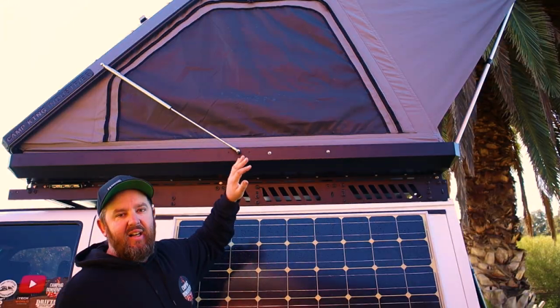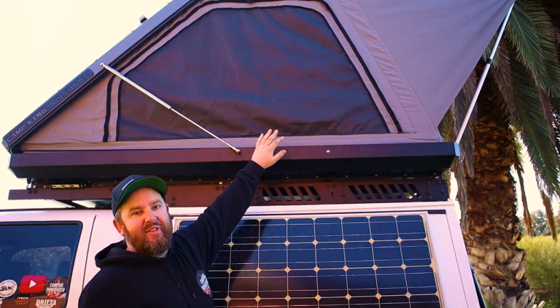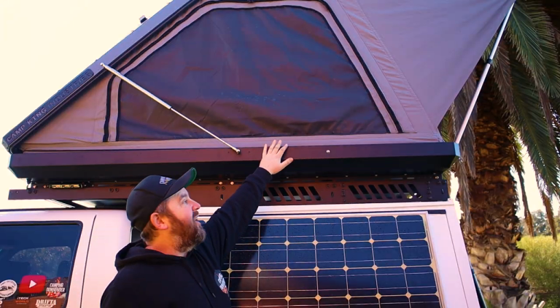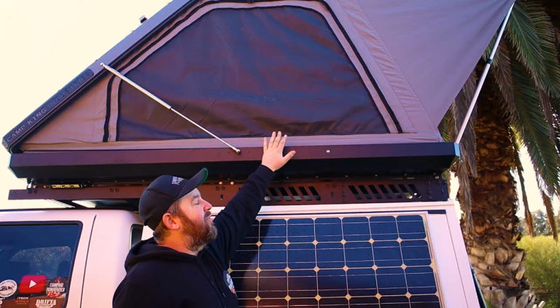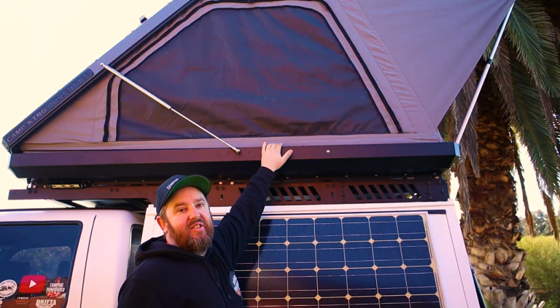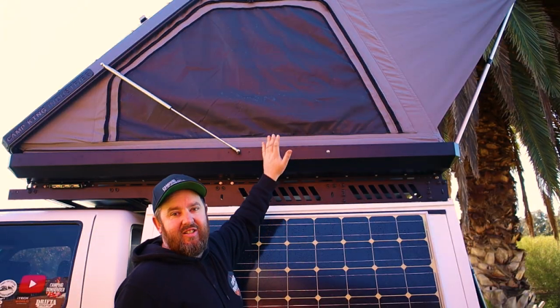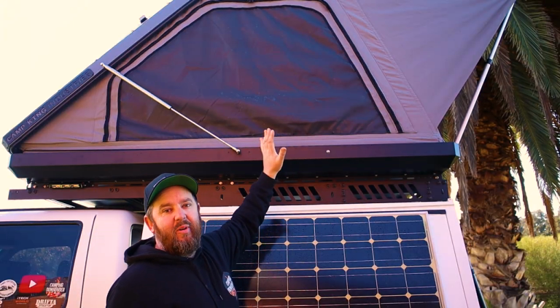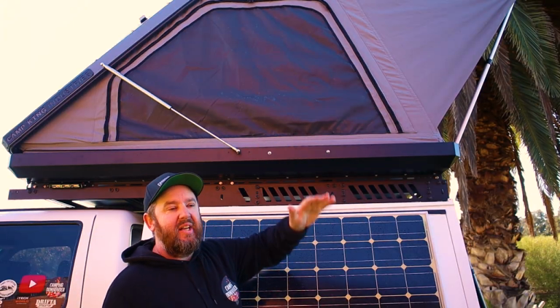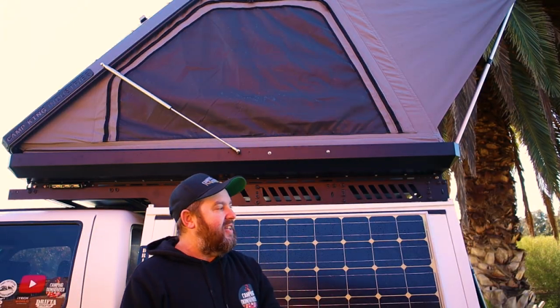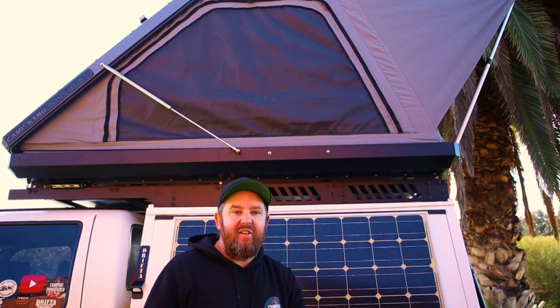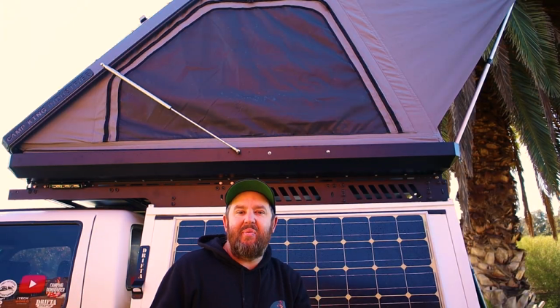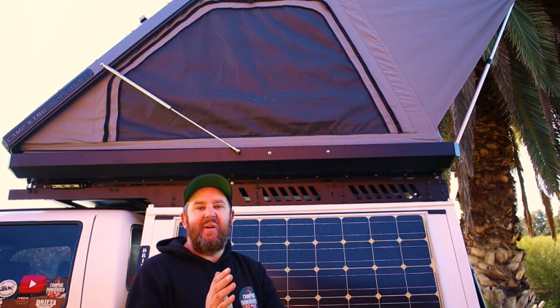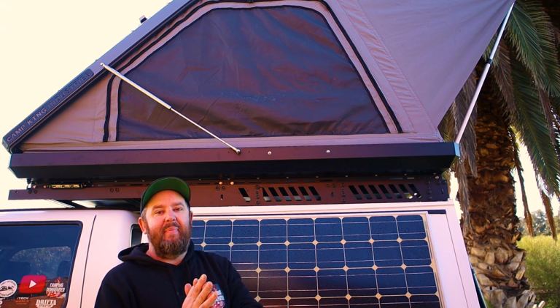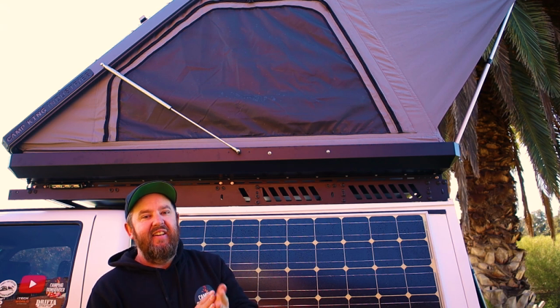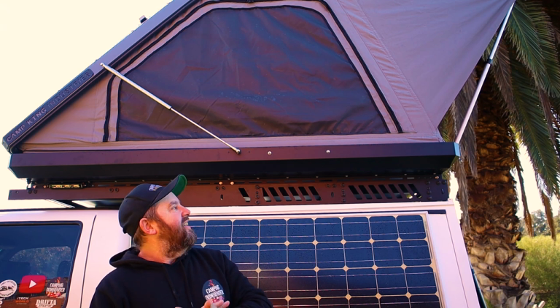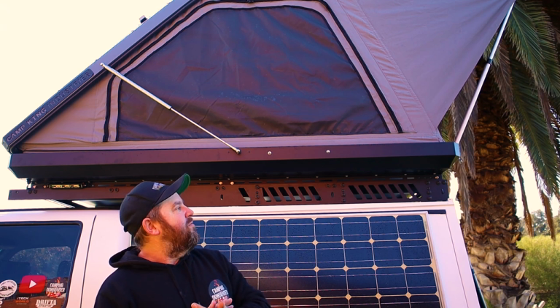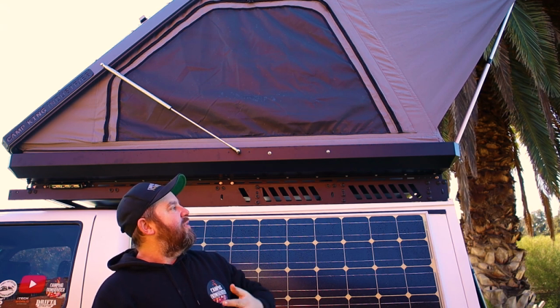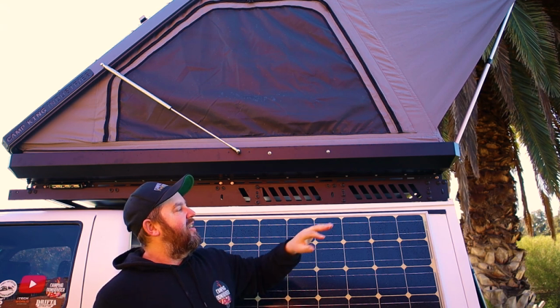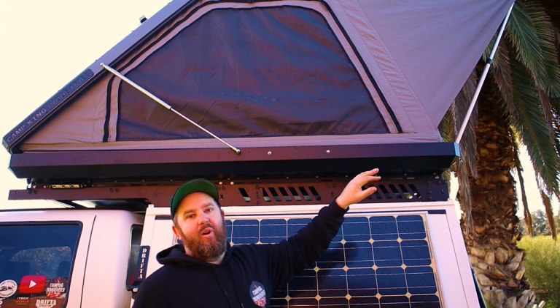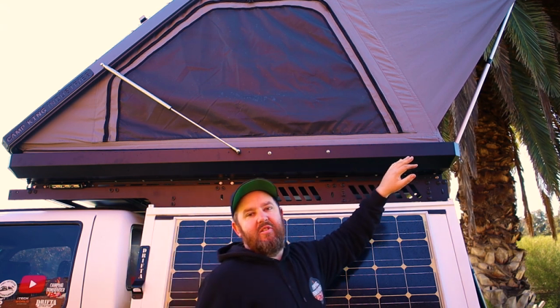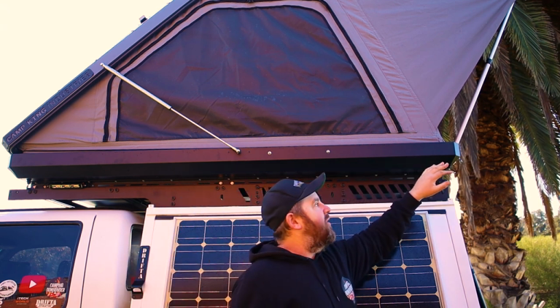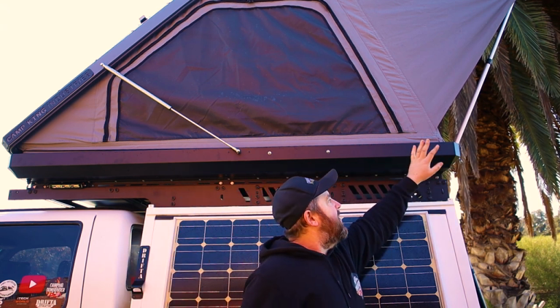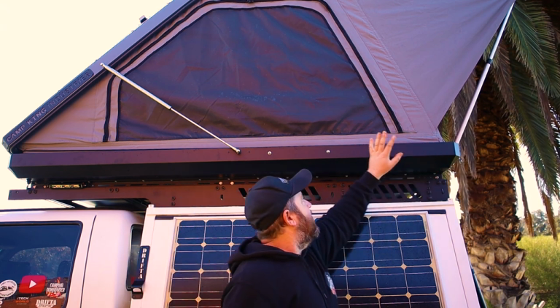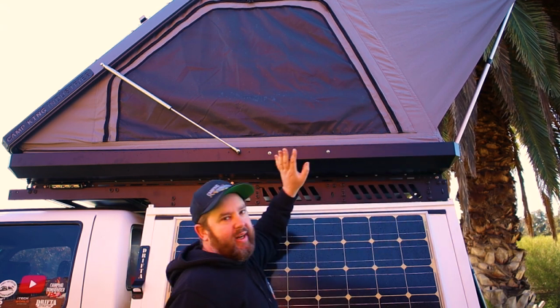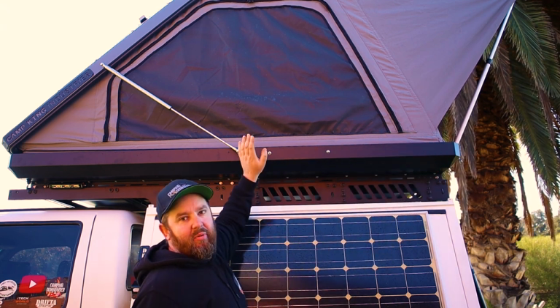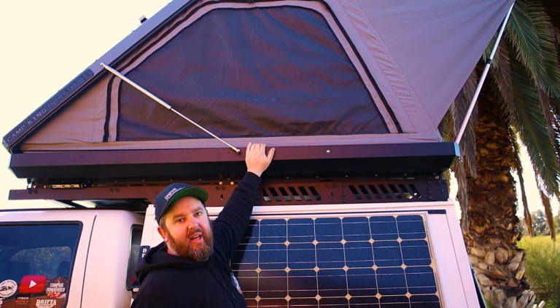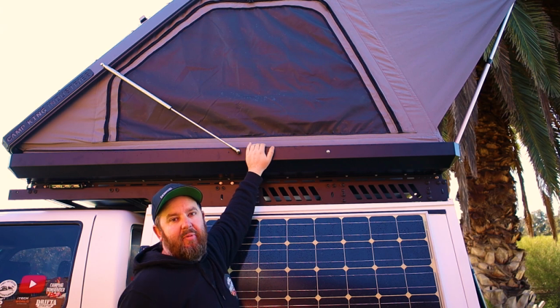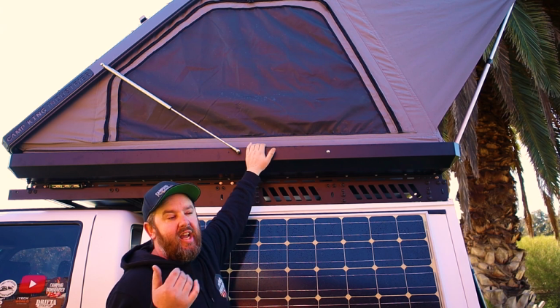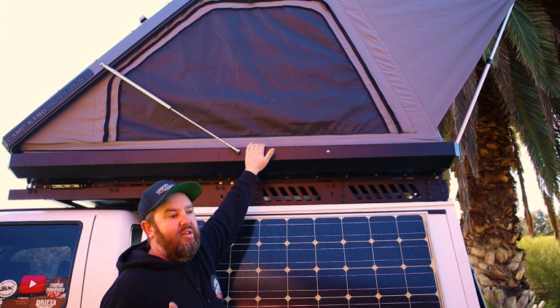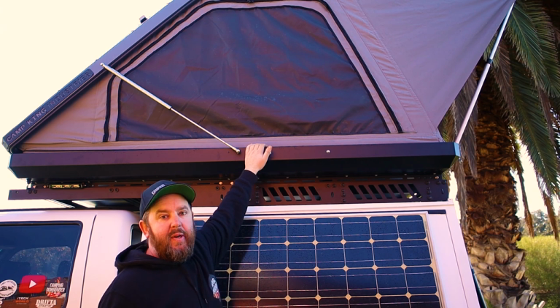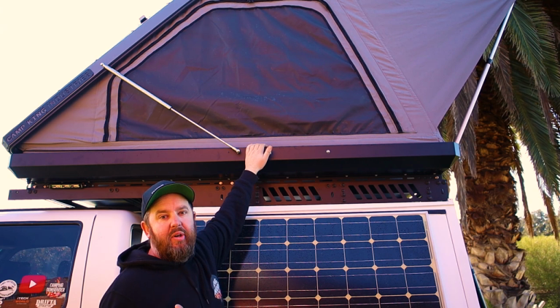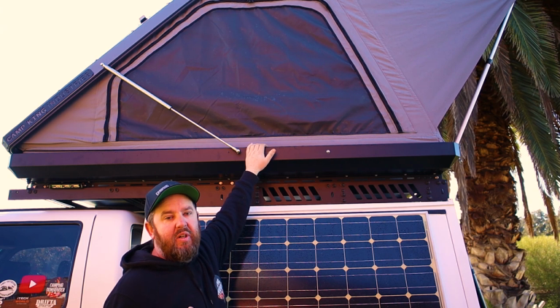I was so excited to get on the roof last night — I slept in the rooftop tent in the yard; I couldn't even wait till I went camping. Now hopefully next weekend the awning brackets arrive and I'm going to mount the awning directly to the rooftop tent. I'm getting a Camp King 270-degree awning as well.